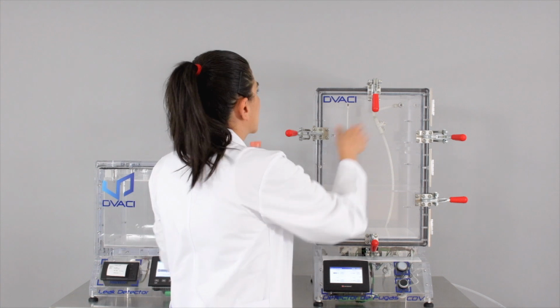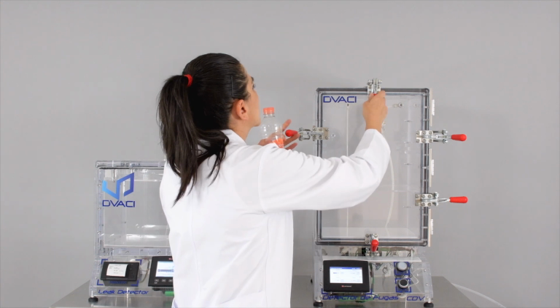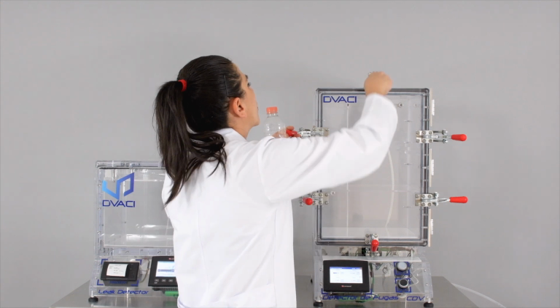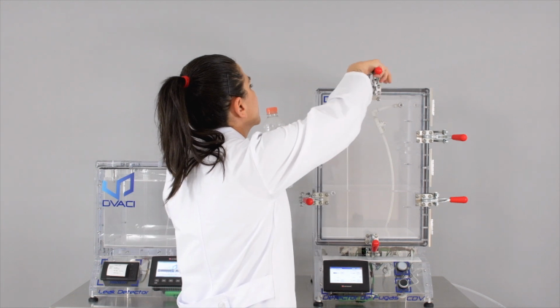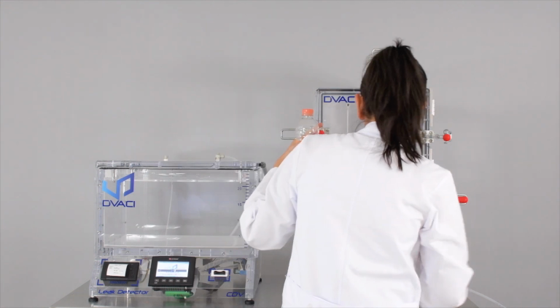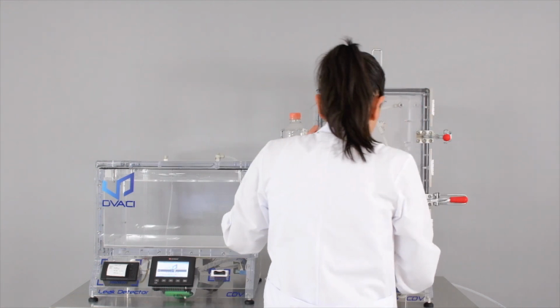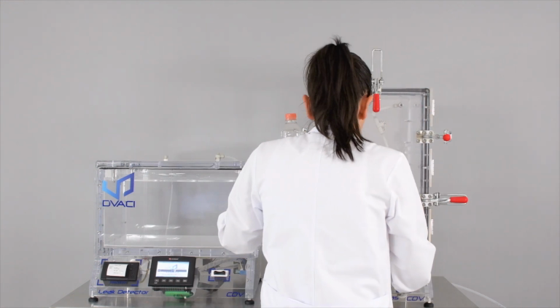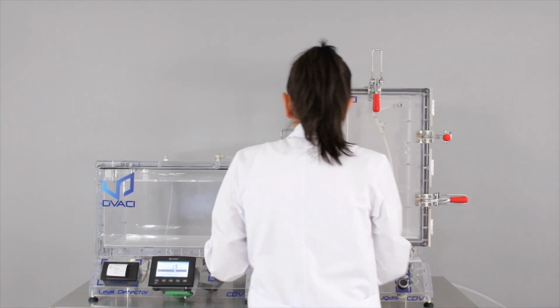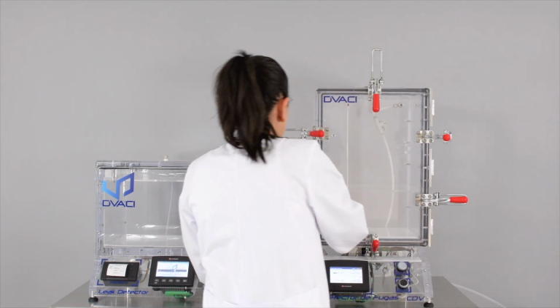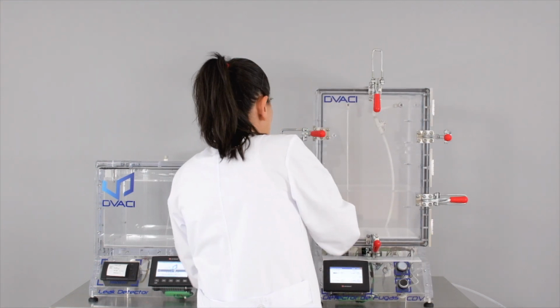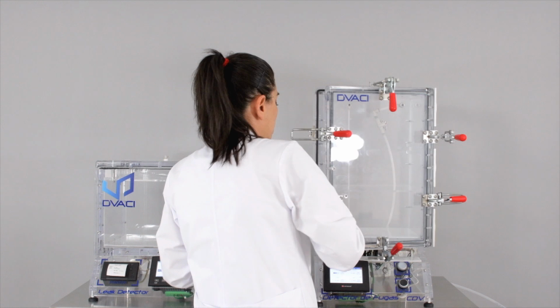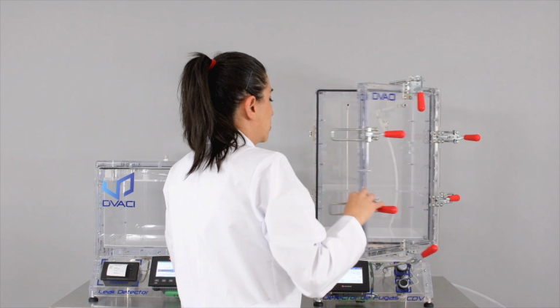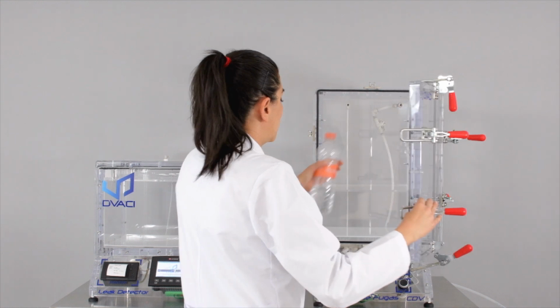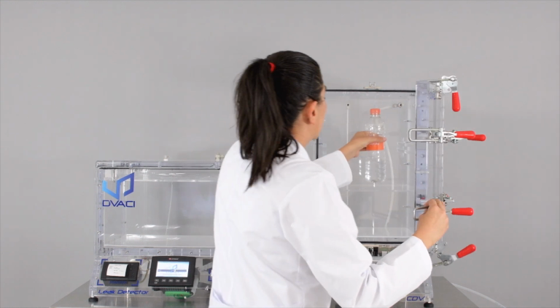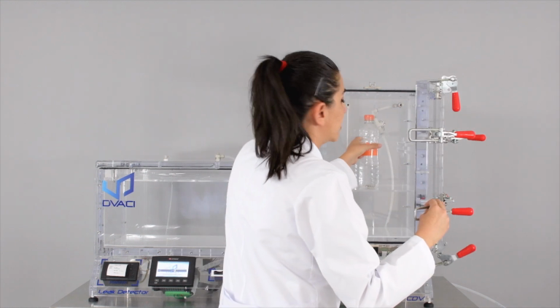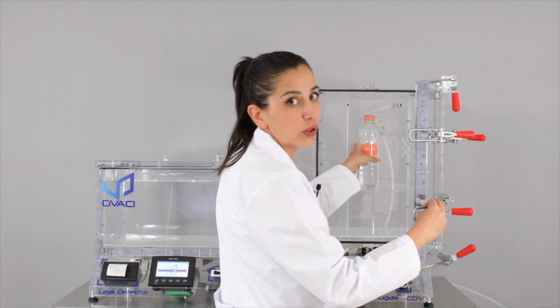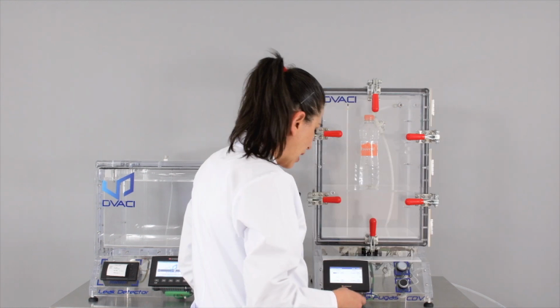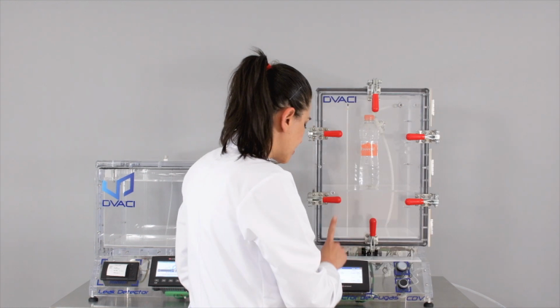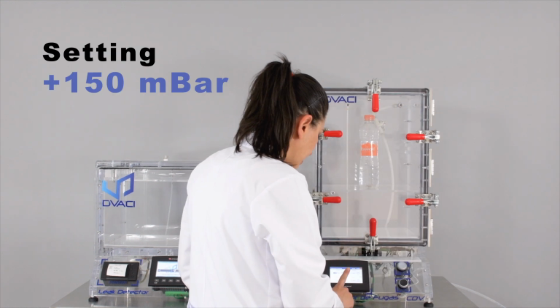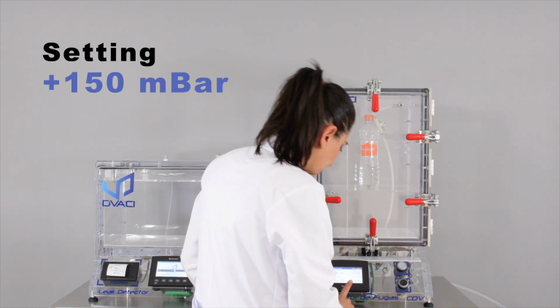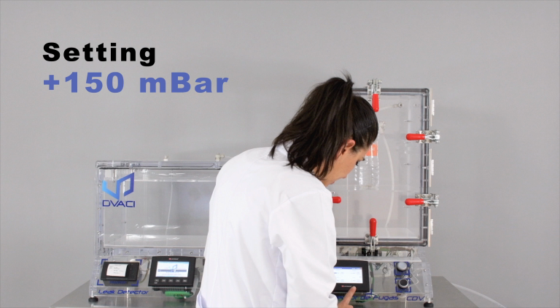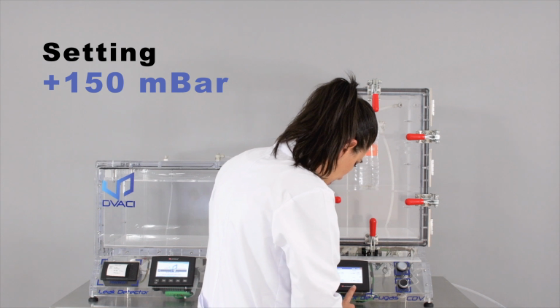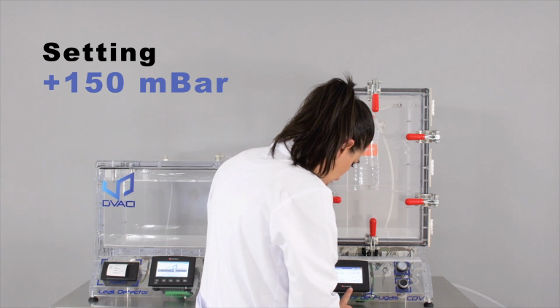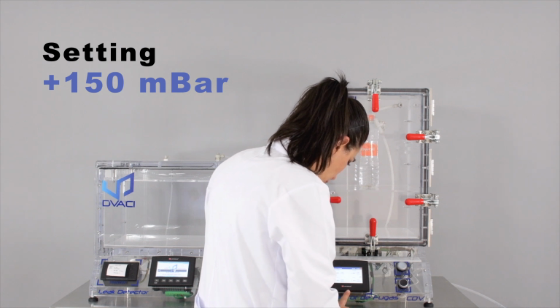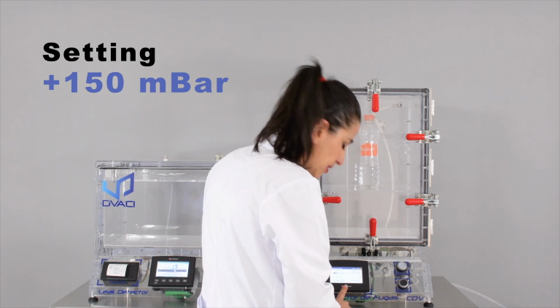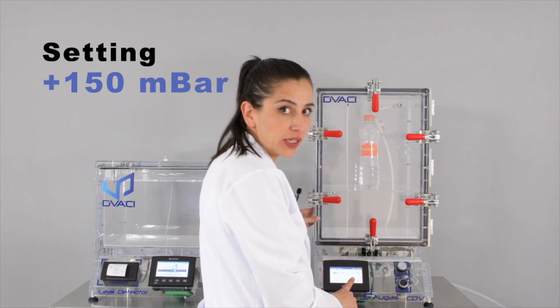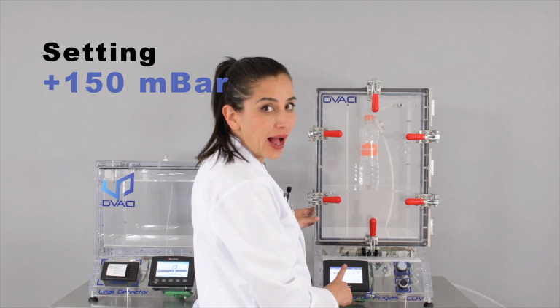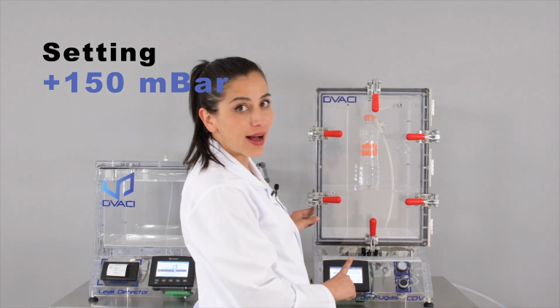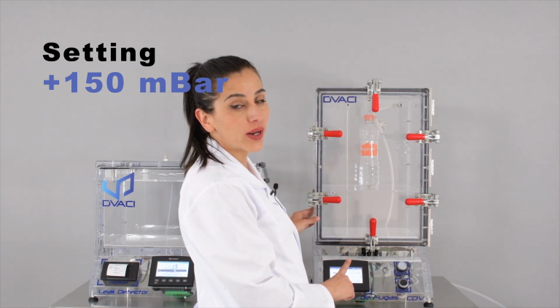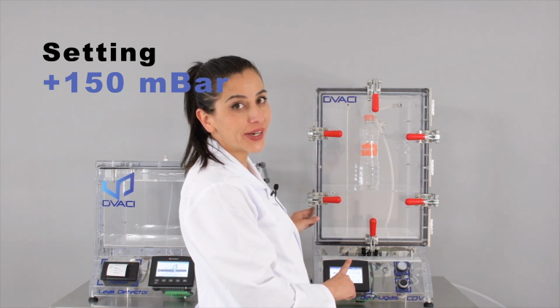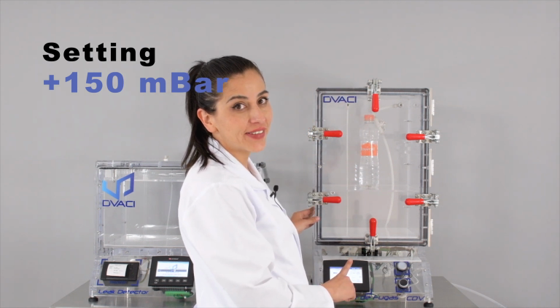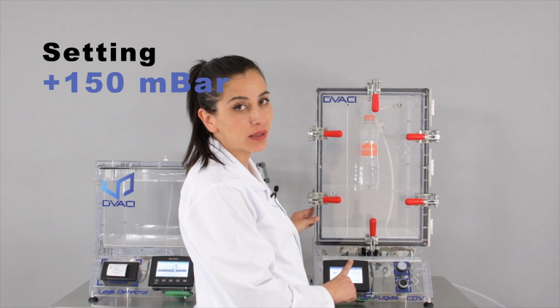First we're going to open. These are special clamps designed to maintain the lid closed. Now we're going to set the chamber to positive pressure of 150 mB.